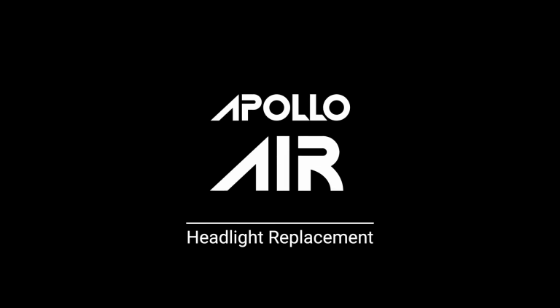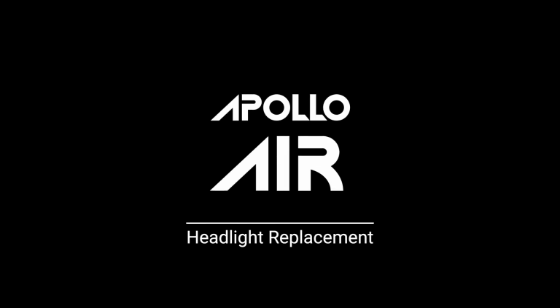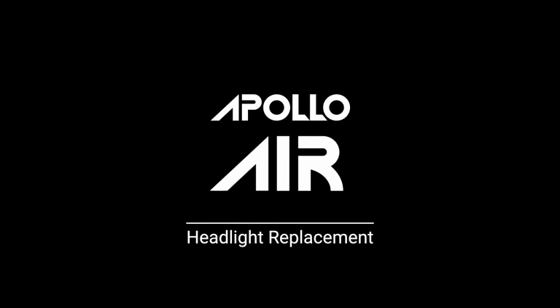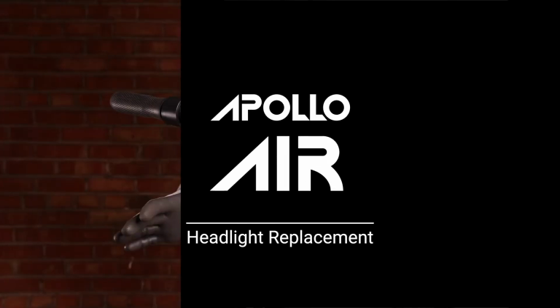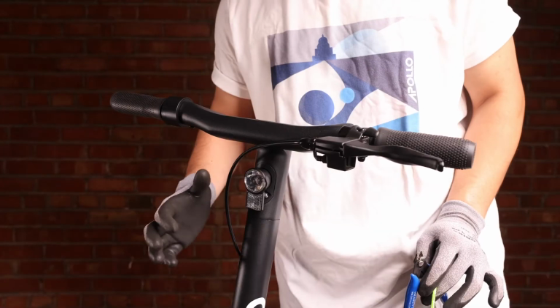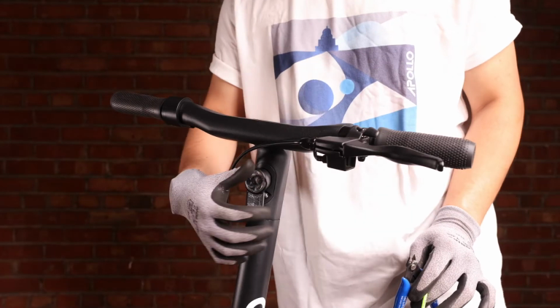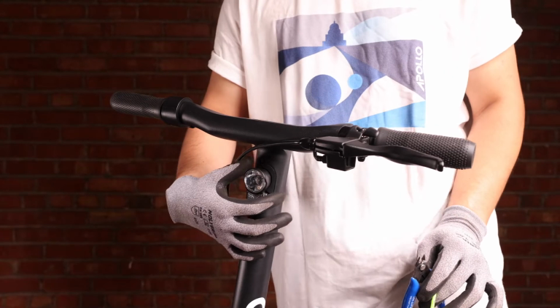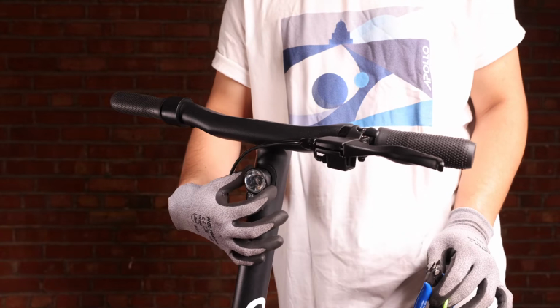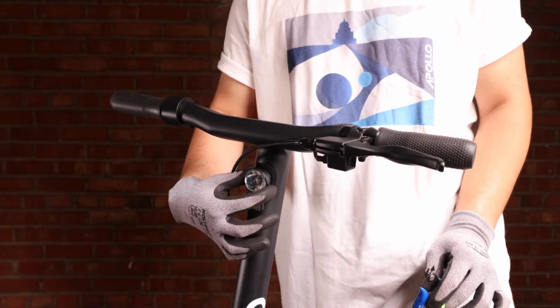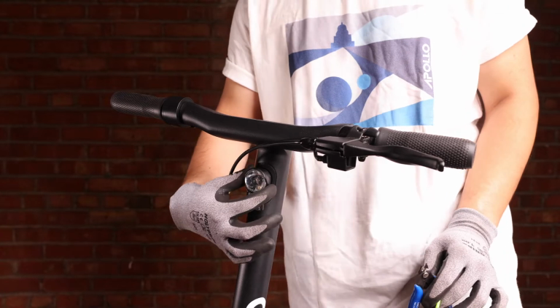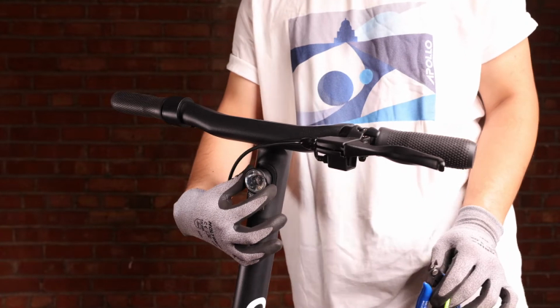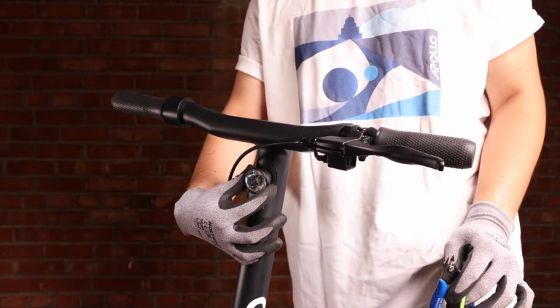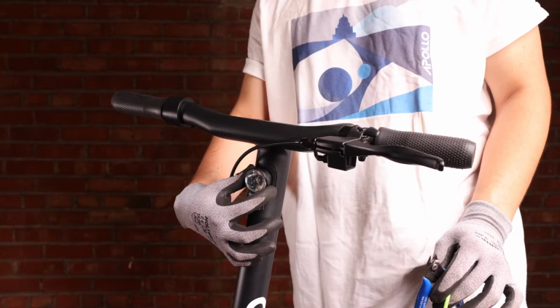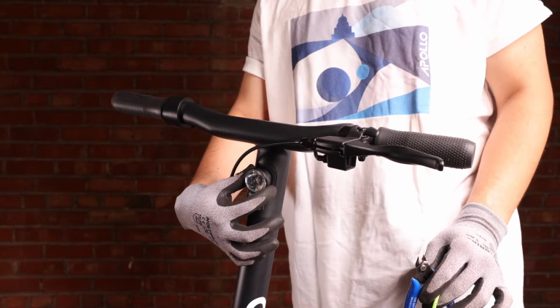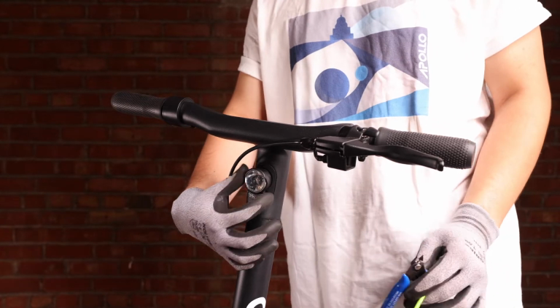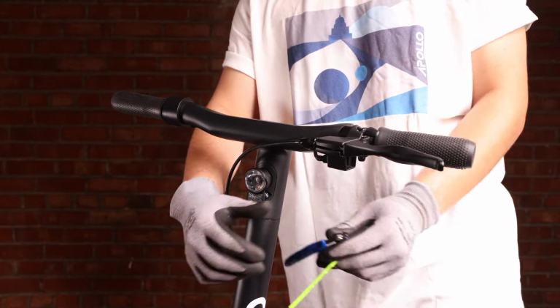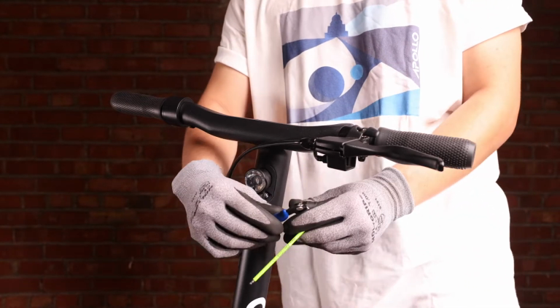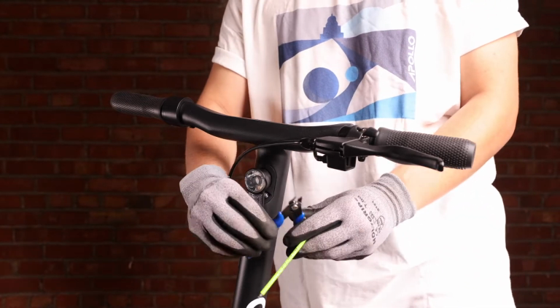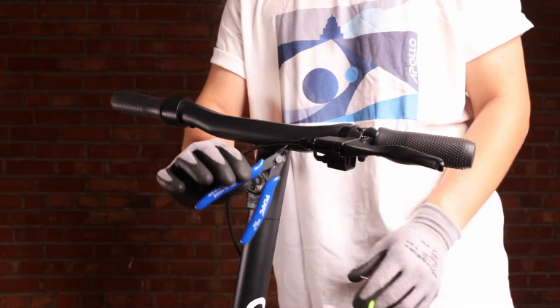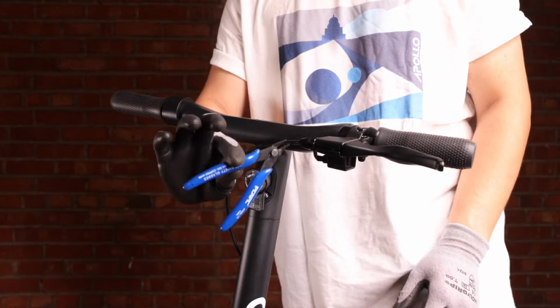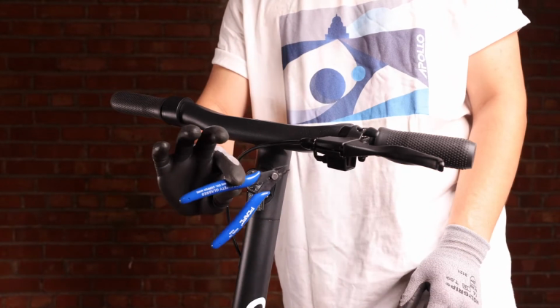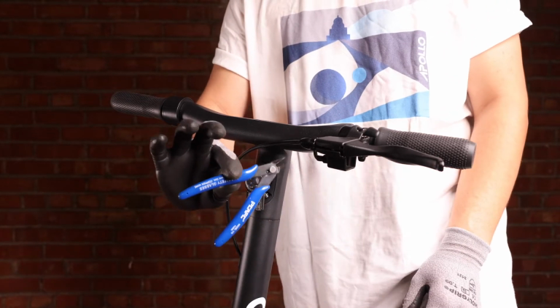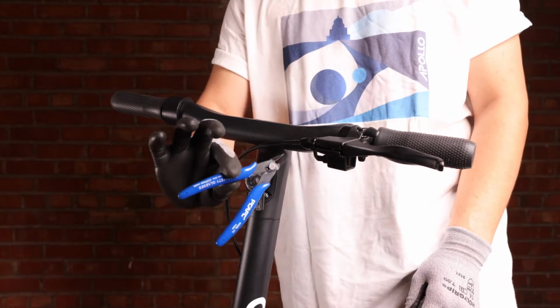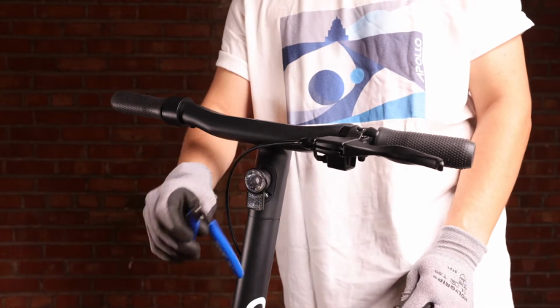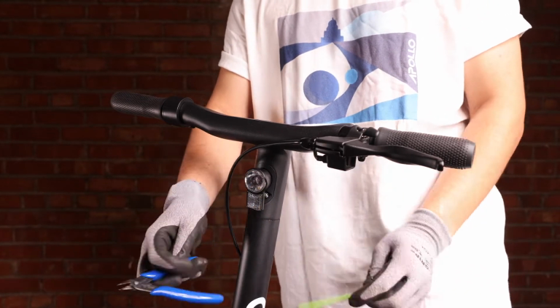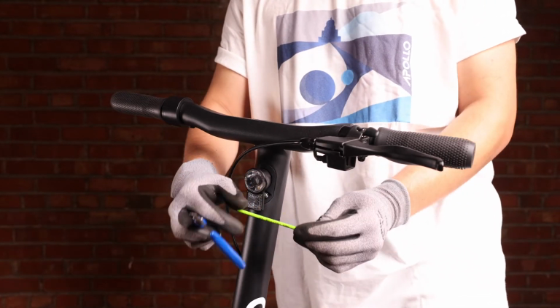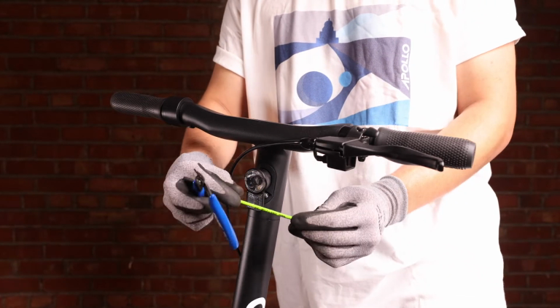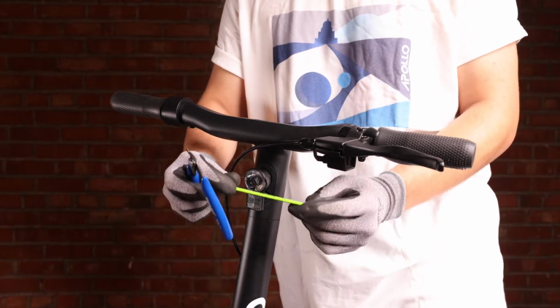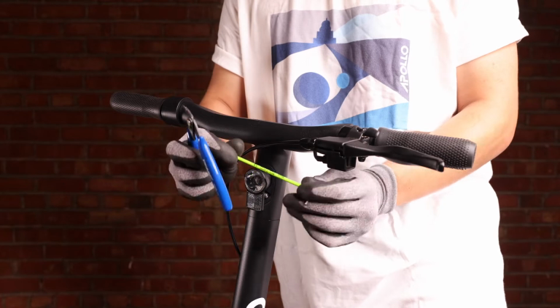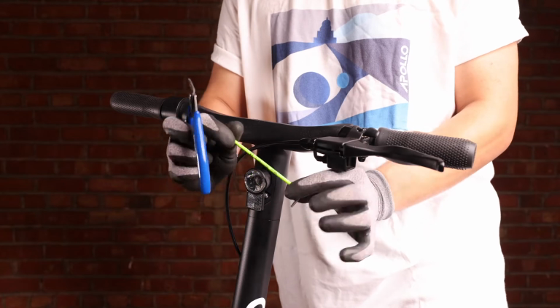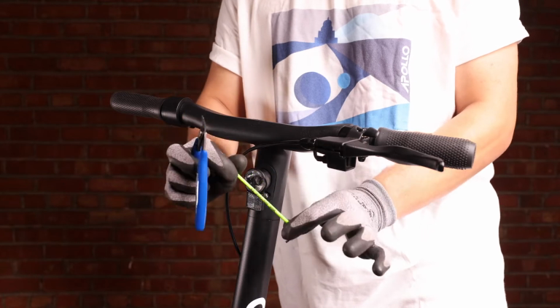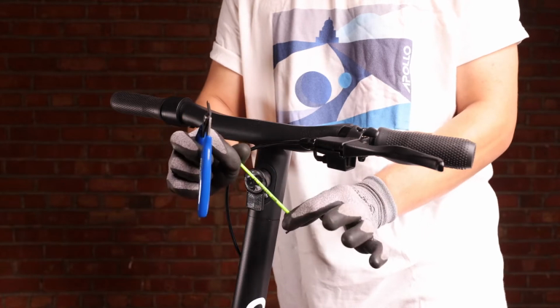In this video we're going to be going over replacing the headlight on the Apollo Air. We're going to be using one millimeter flush cutters and a 2.5 millimeter hex key.